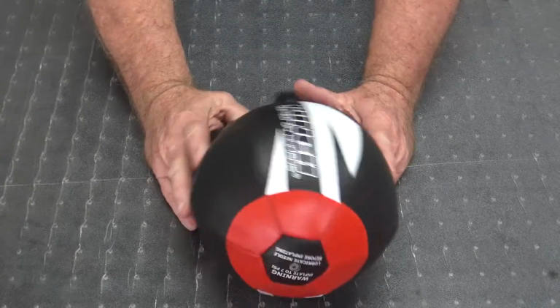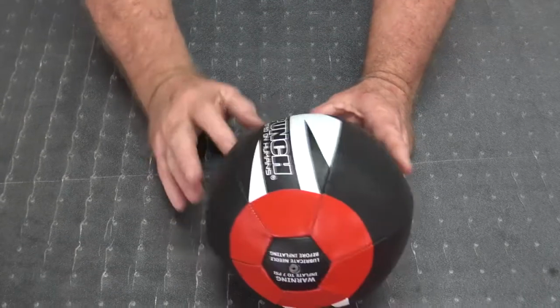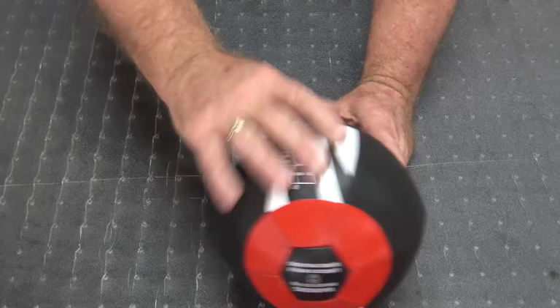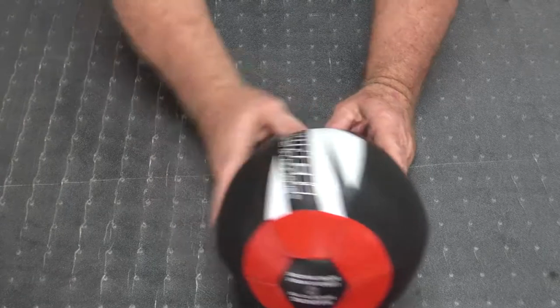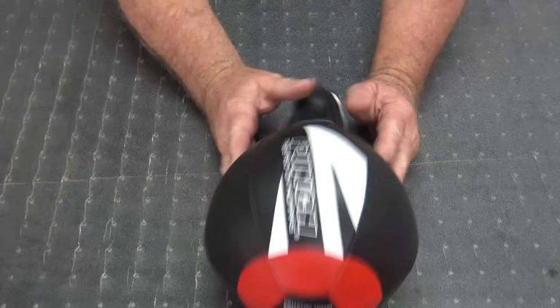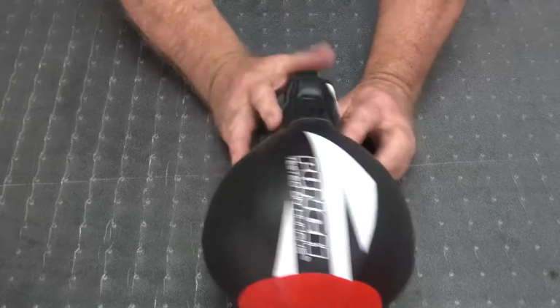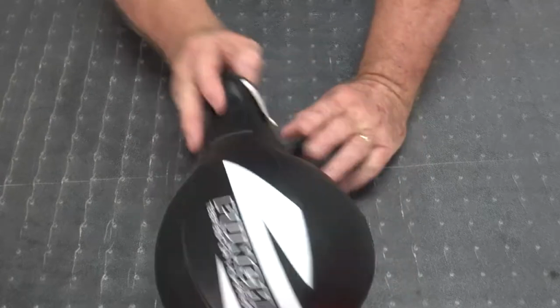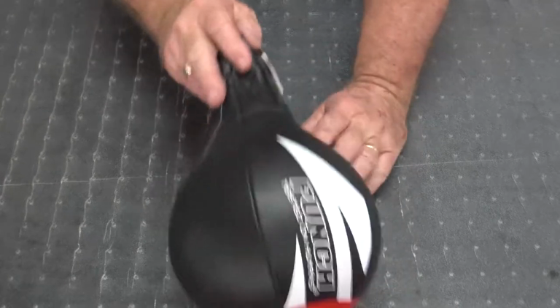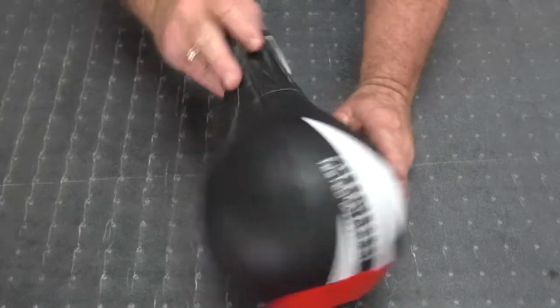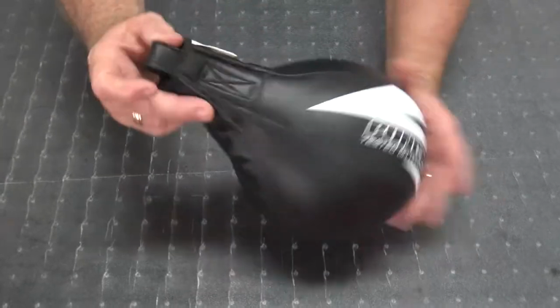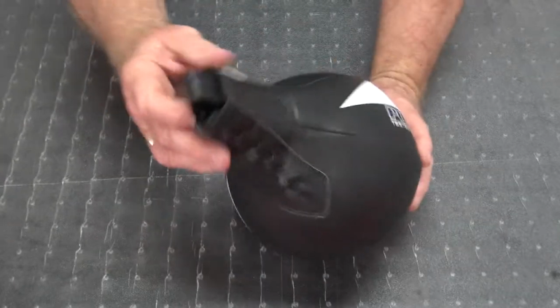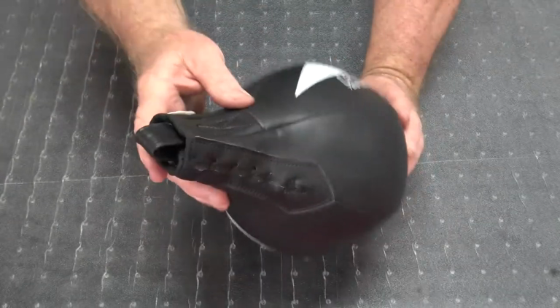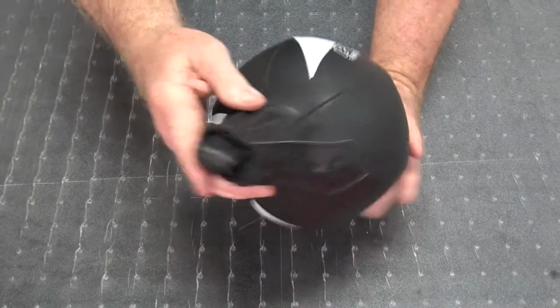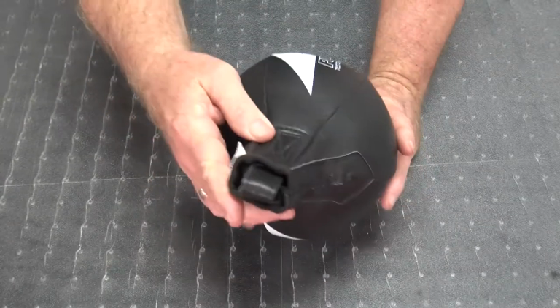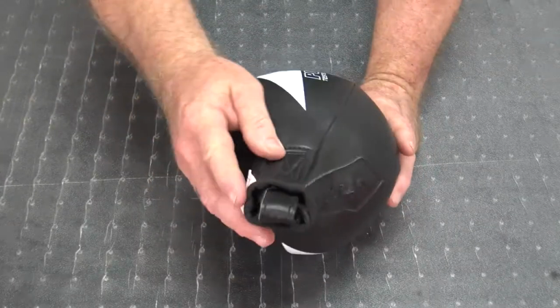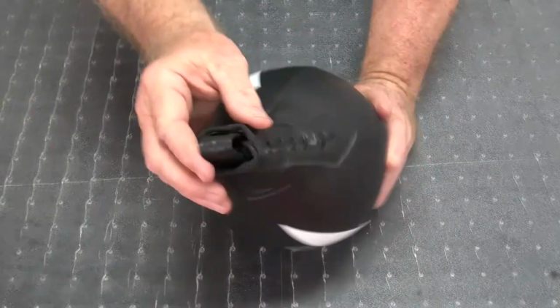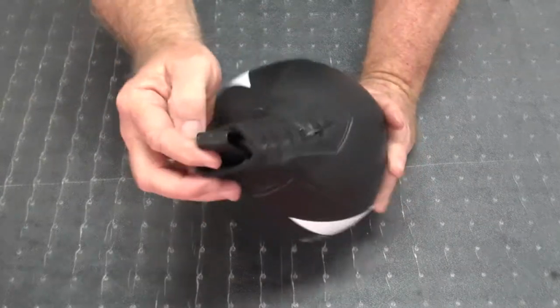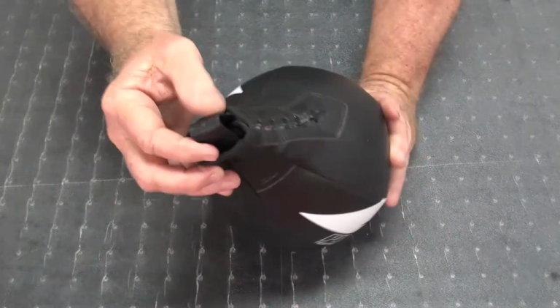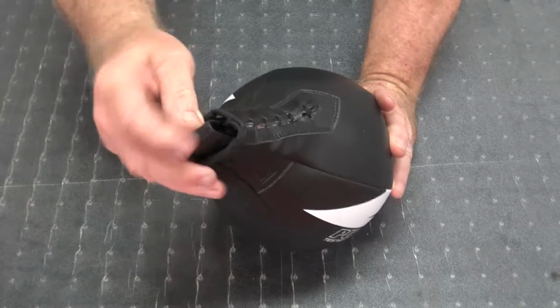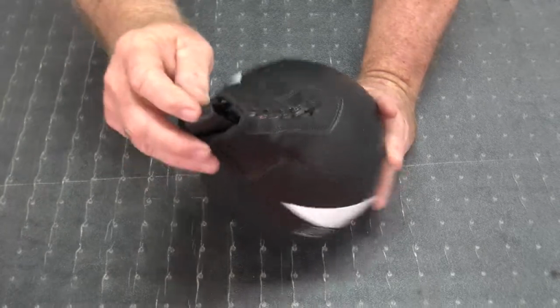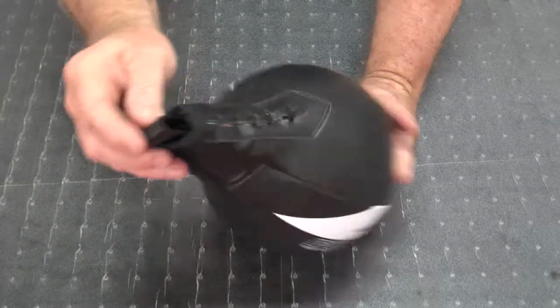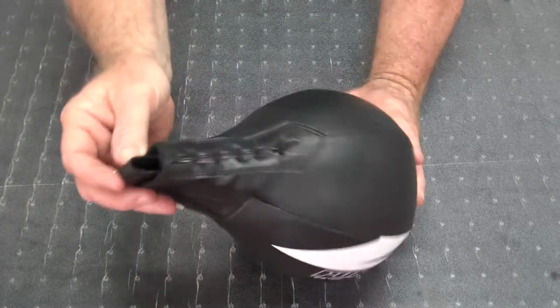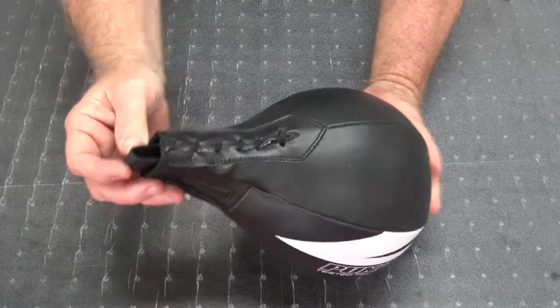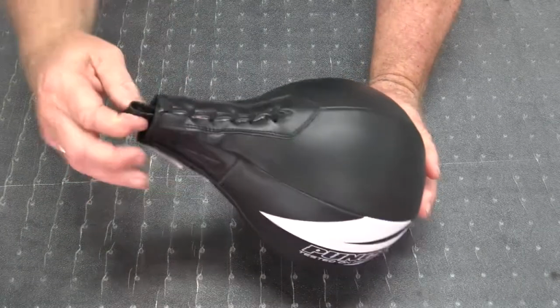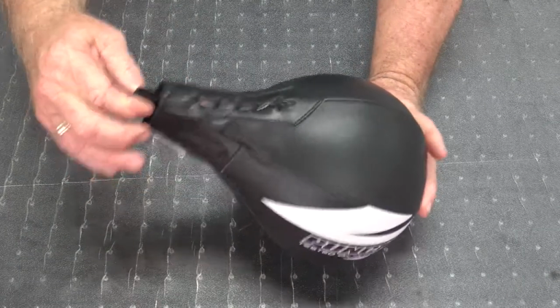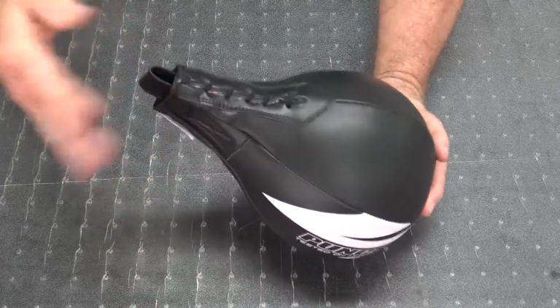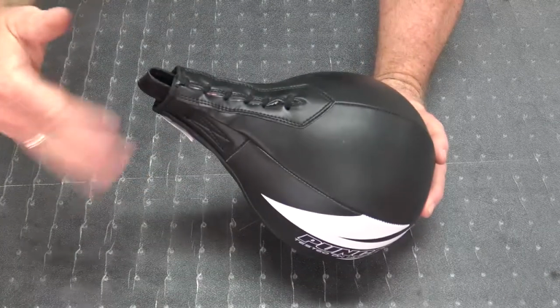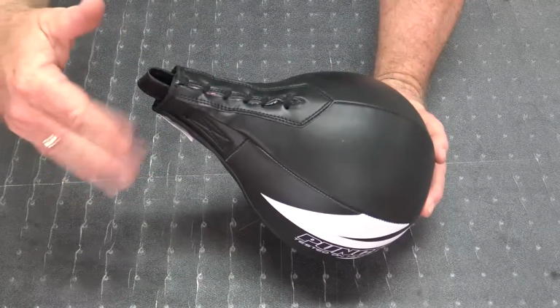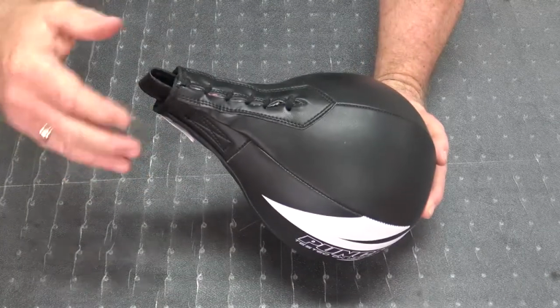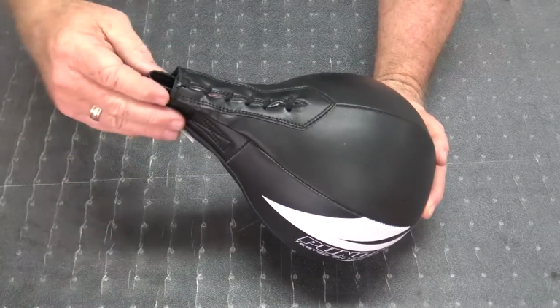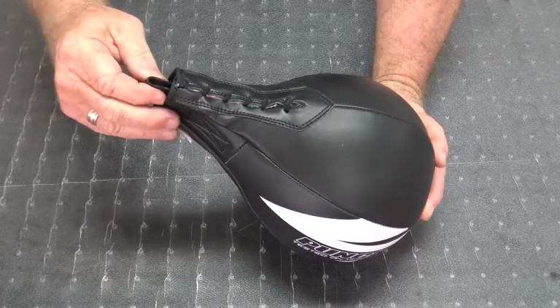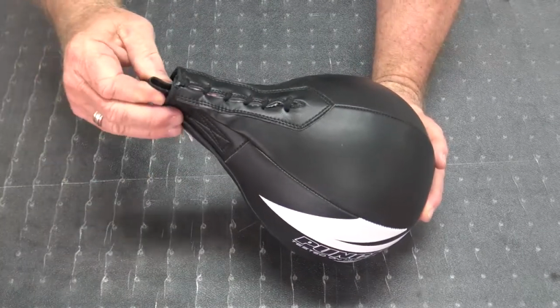We've got a synthetic ball here, 10 inch. We've got a nice little loop here, nice and short so the ball has a nice rapid action on your swivel.